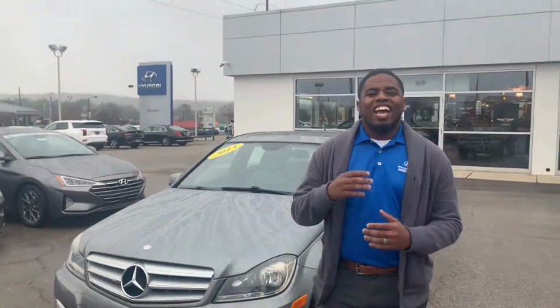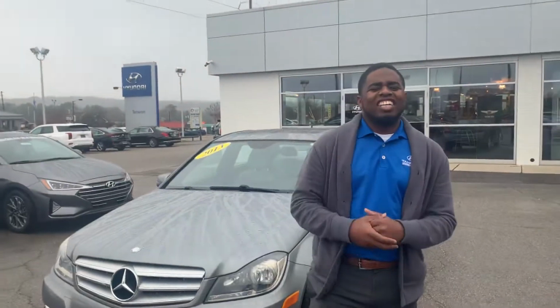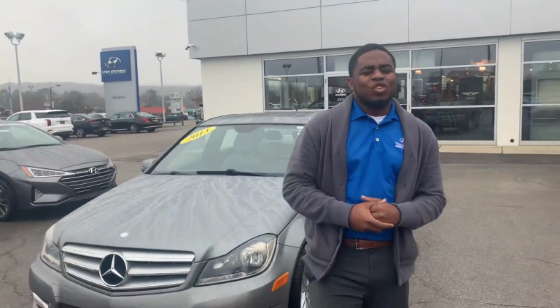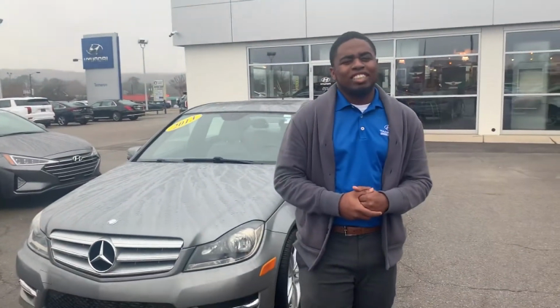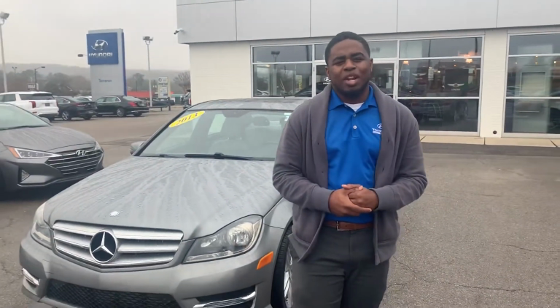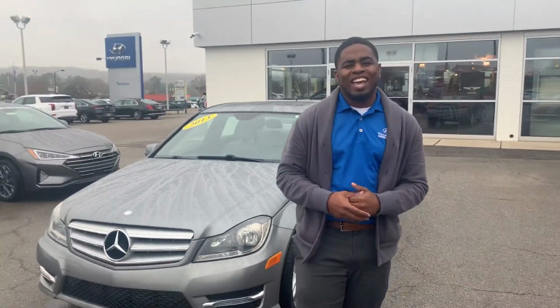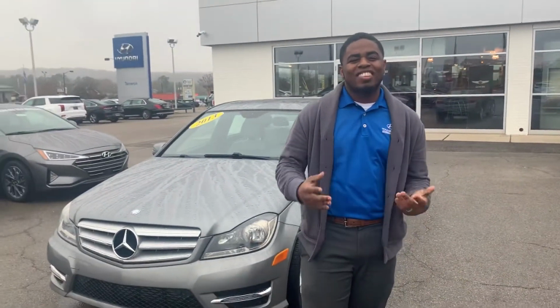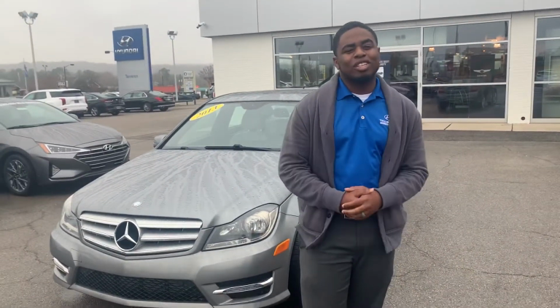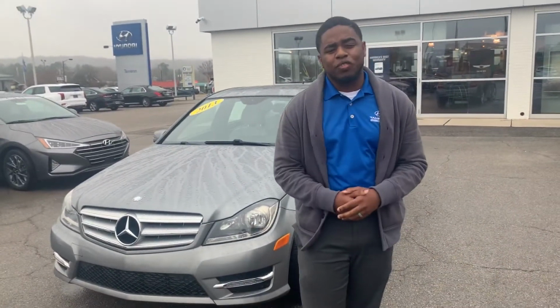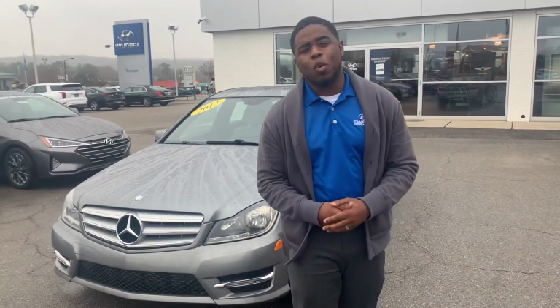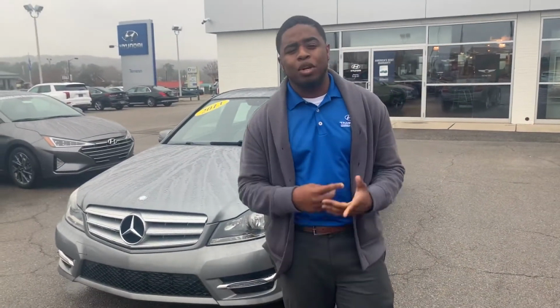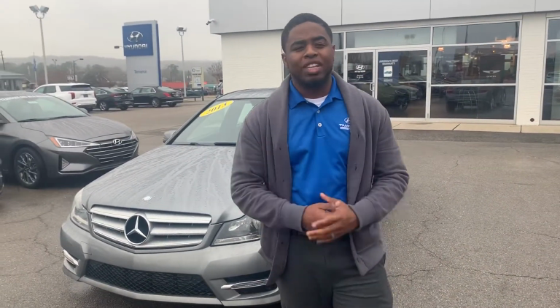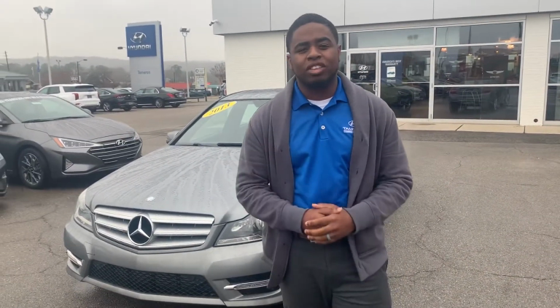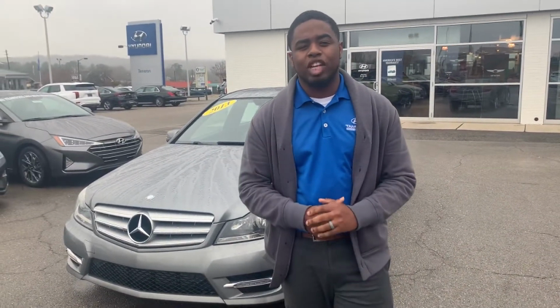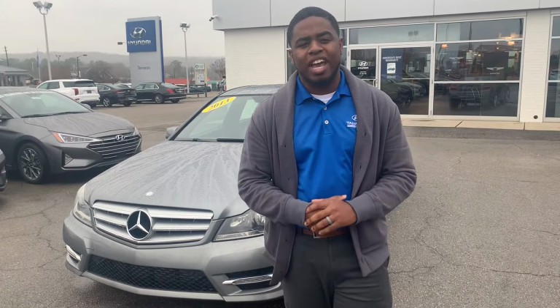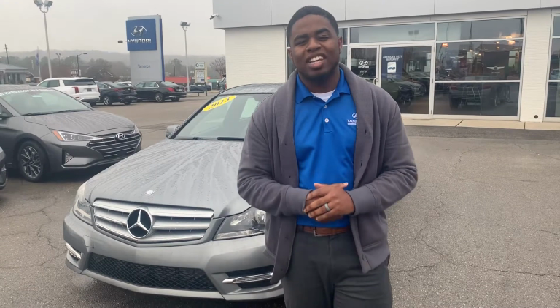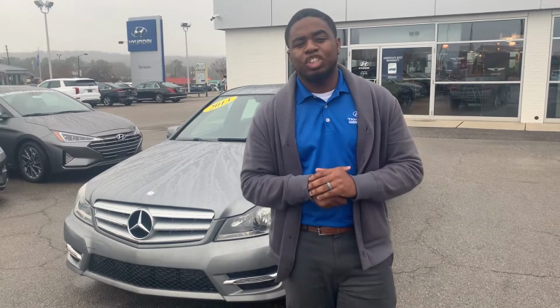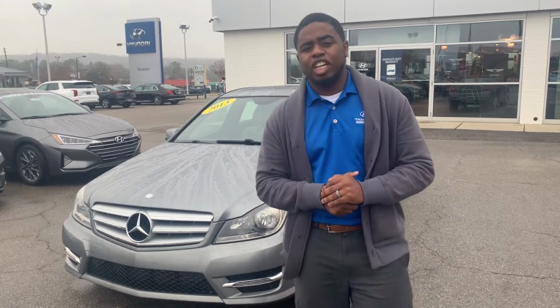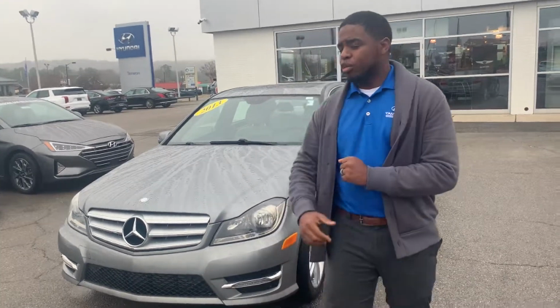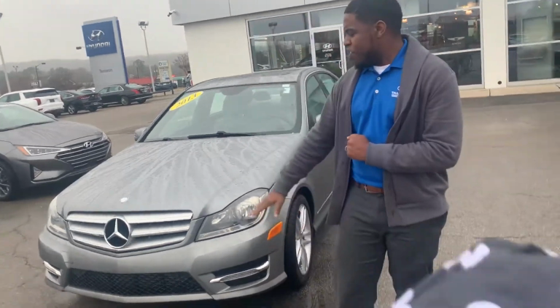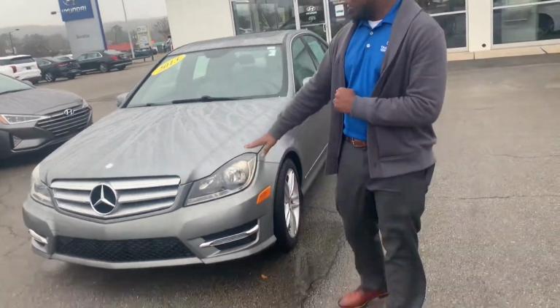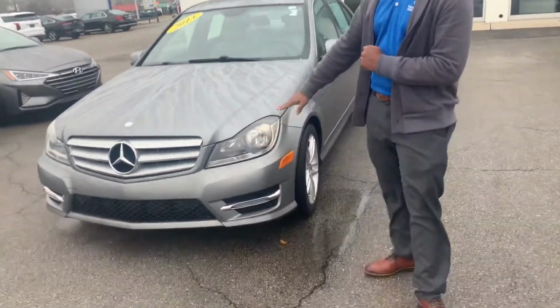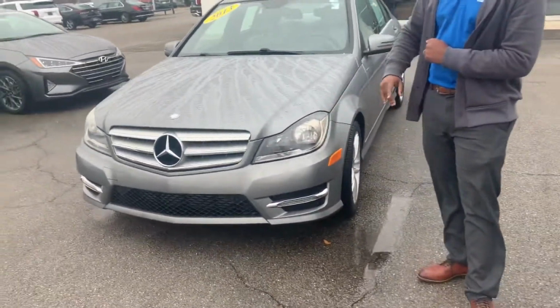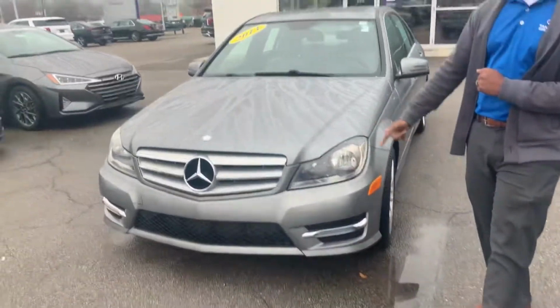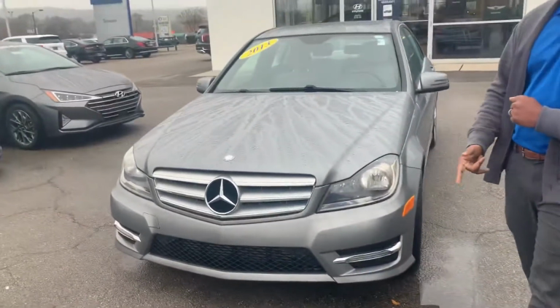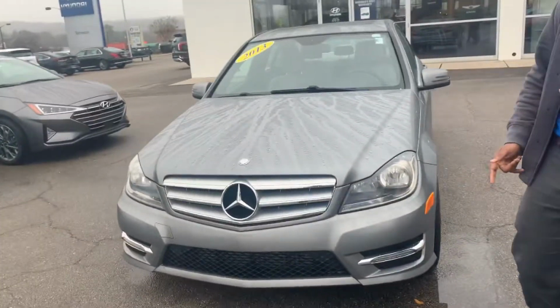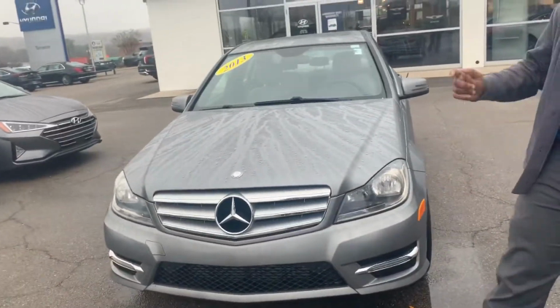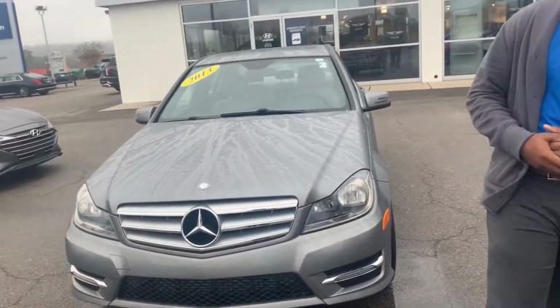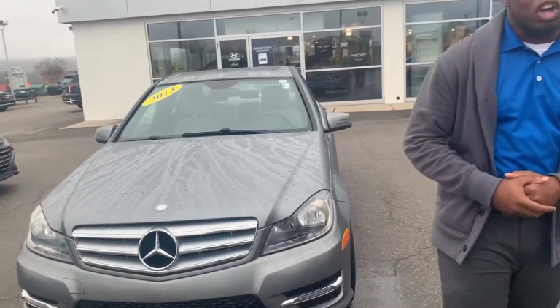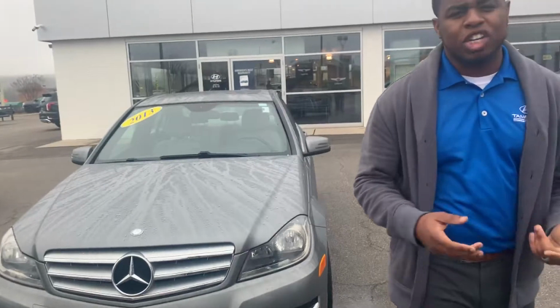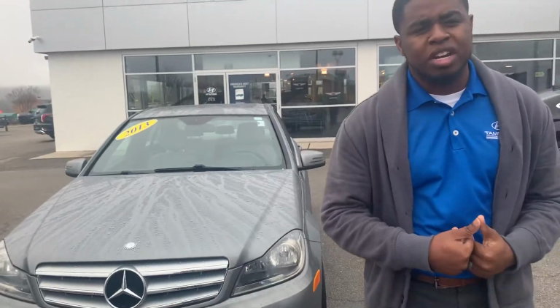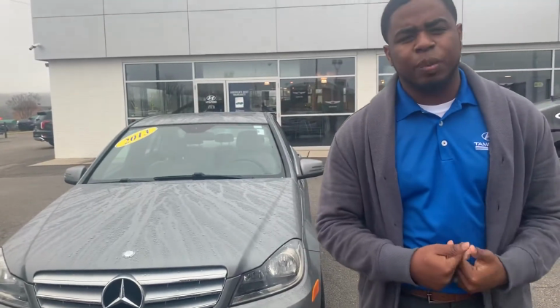Hey, this is Al-Toyne at Turnaround Hyundai. Thank you so much for inquiring about the 2013 Mercedes. As you can see, I do have it in stock here. It's a very nice vehicle, but will not last long with that great internet special.